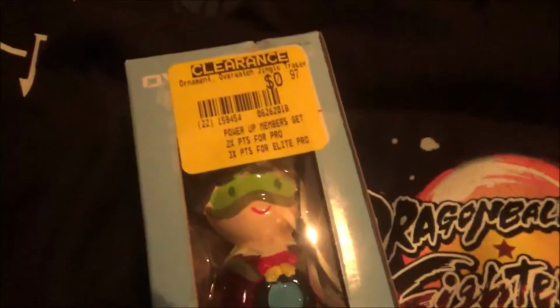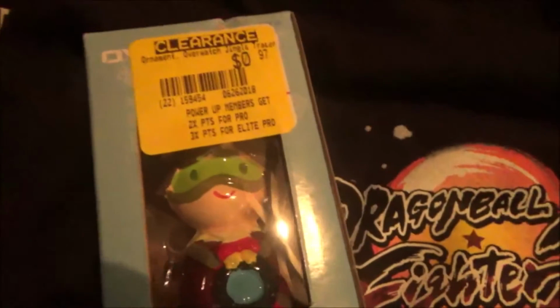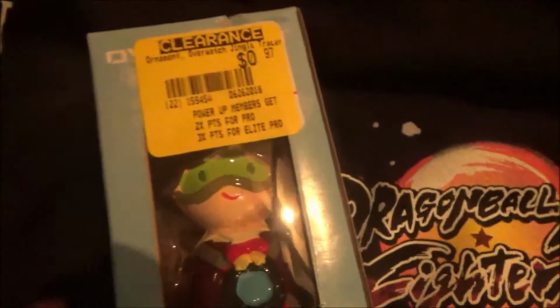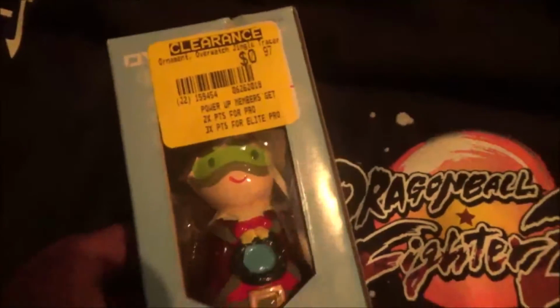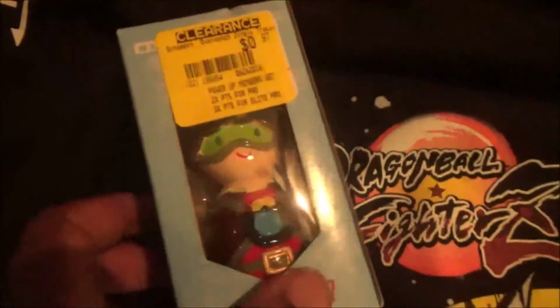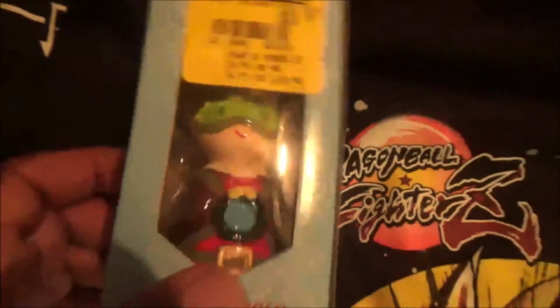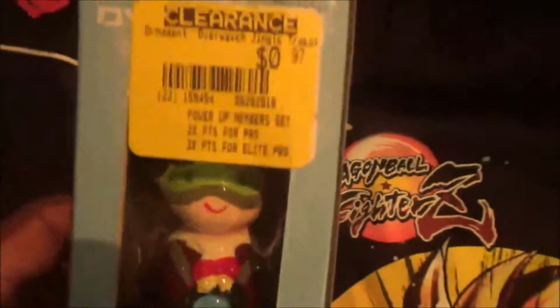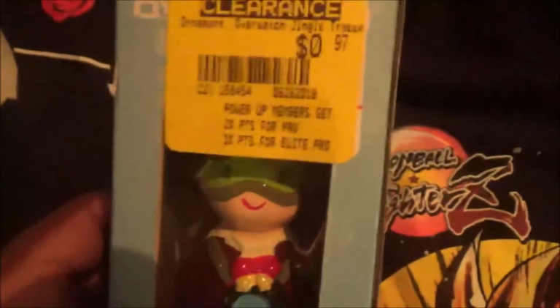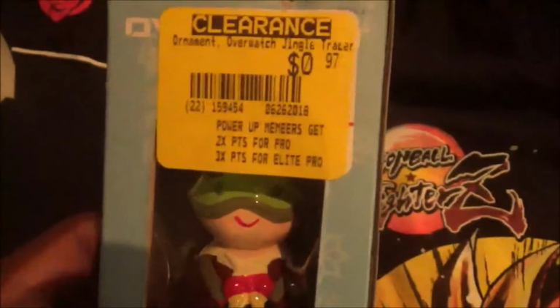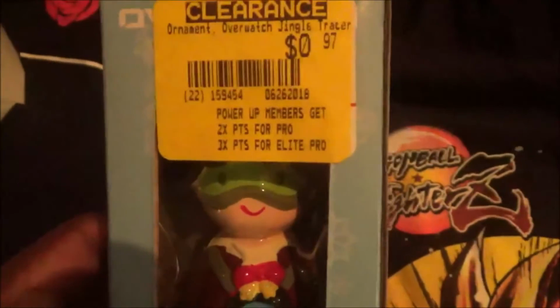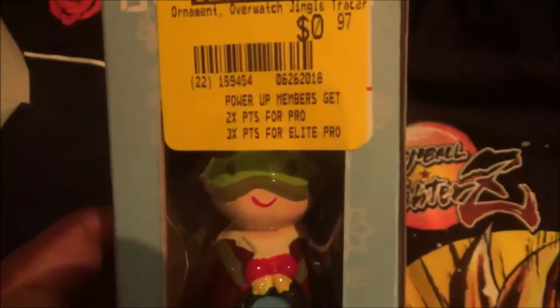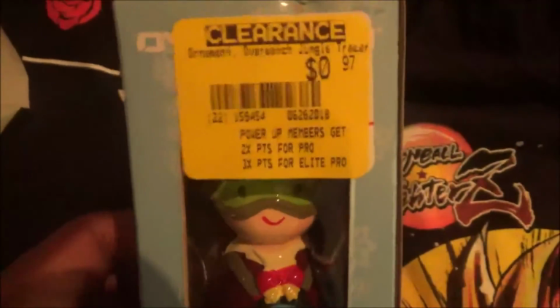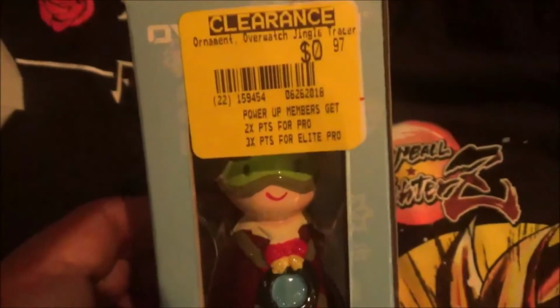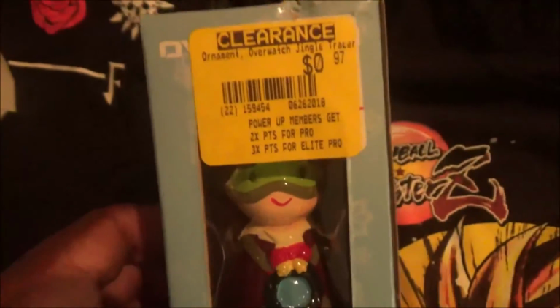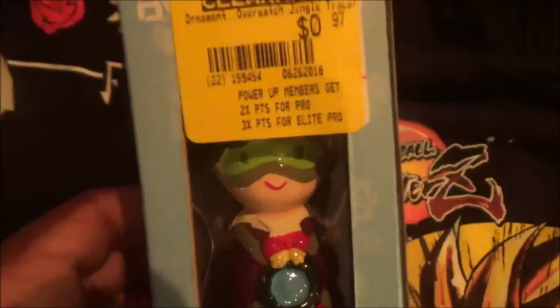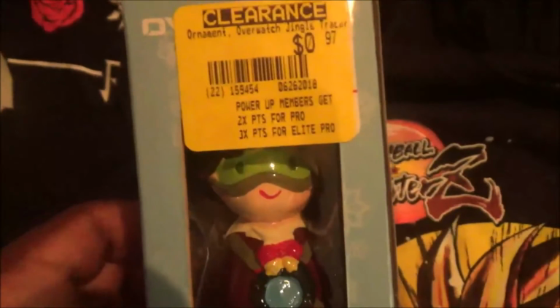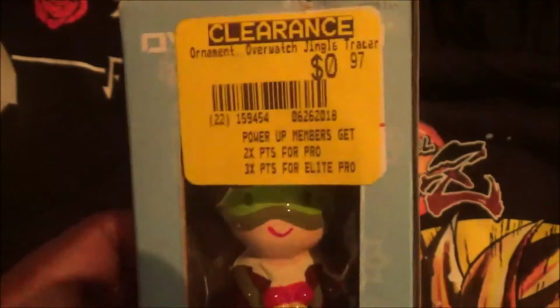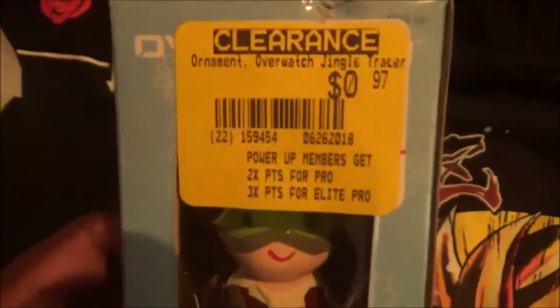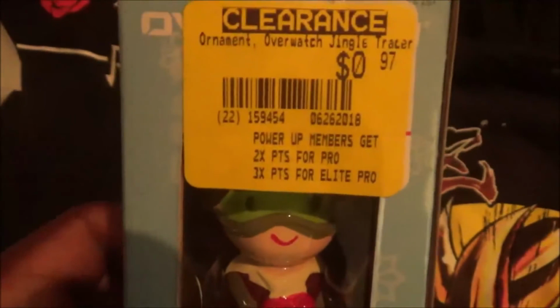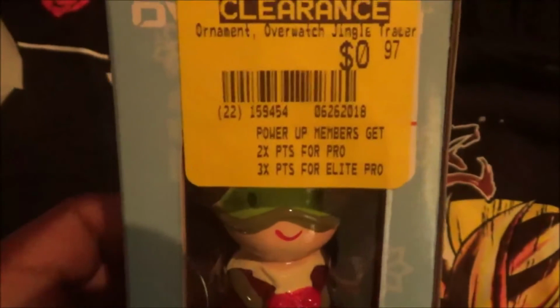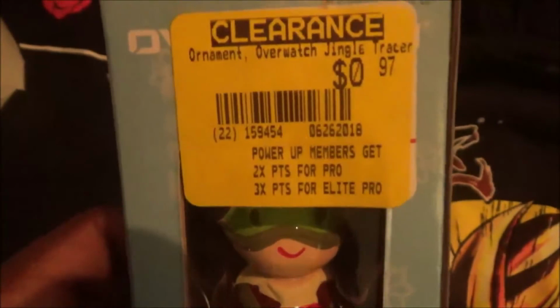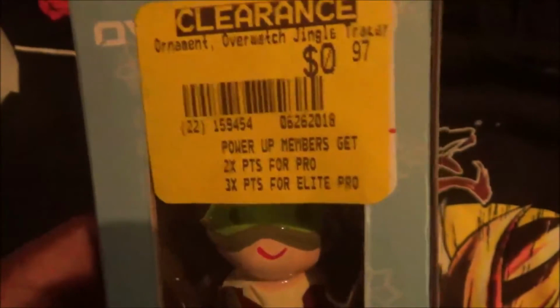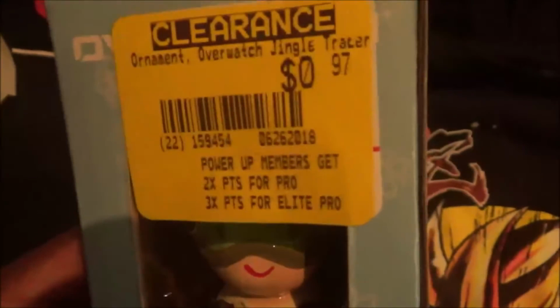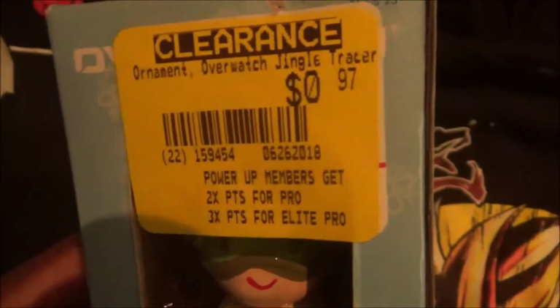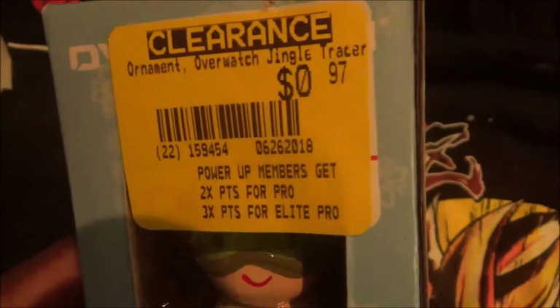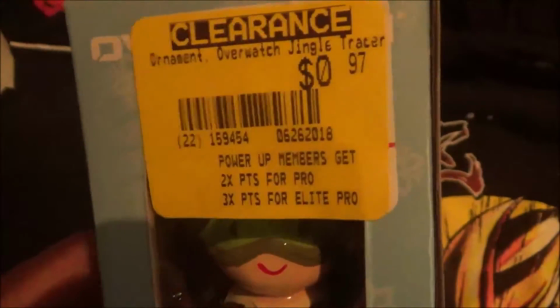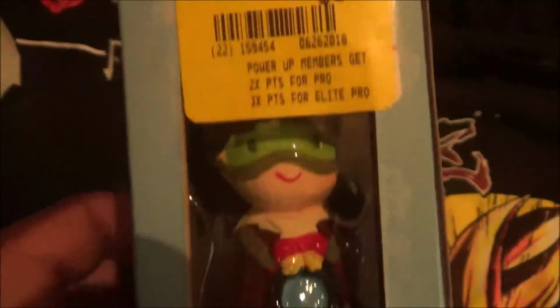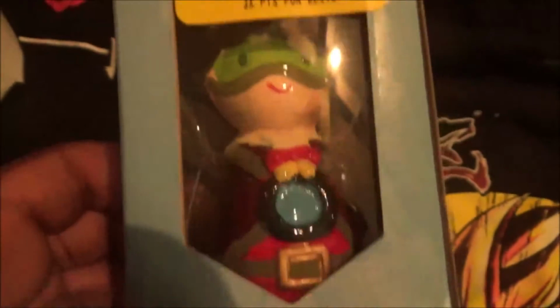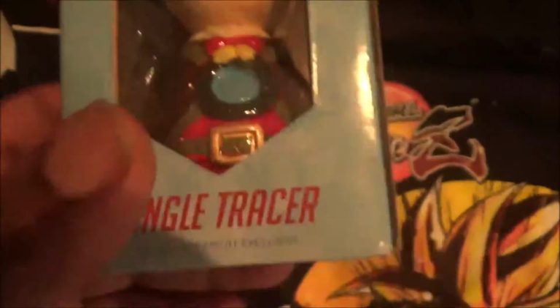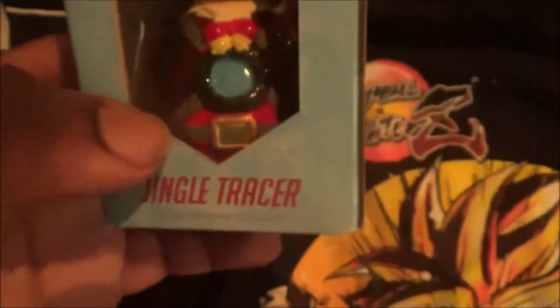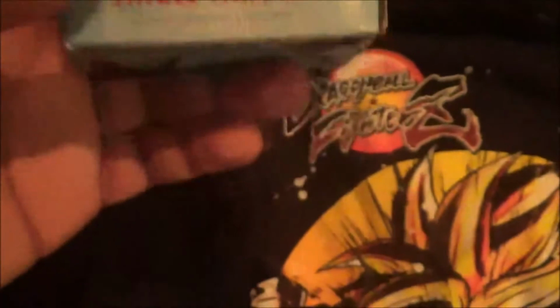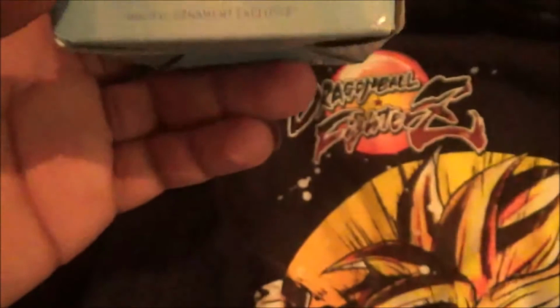This one is an Overwatch decoration for the Christmas tree, and it cost $0.97 — not that bad.